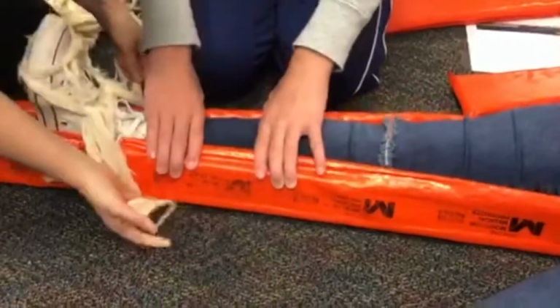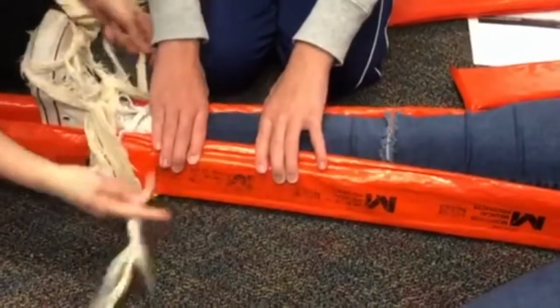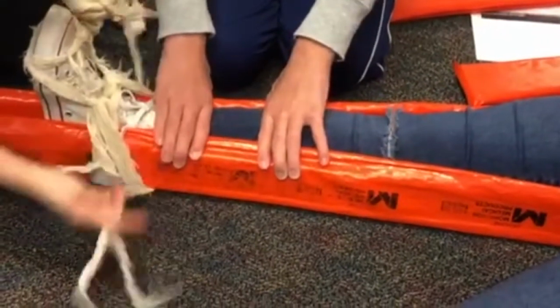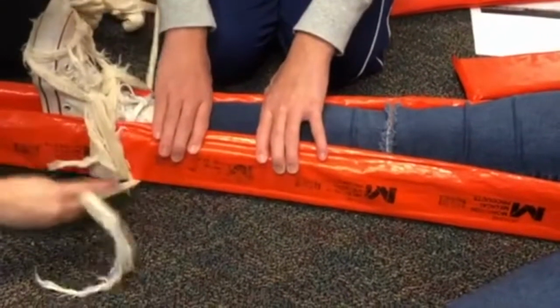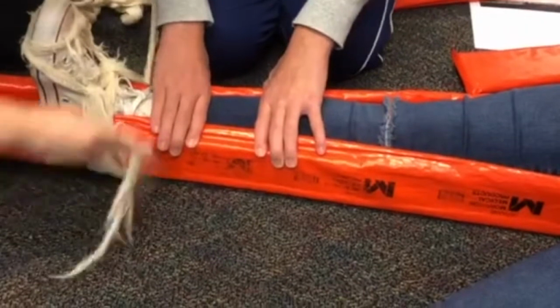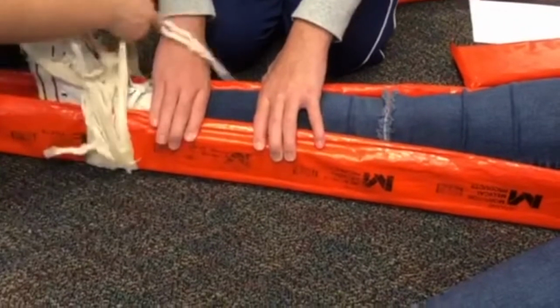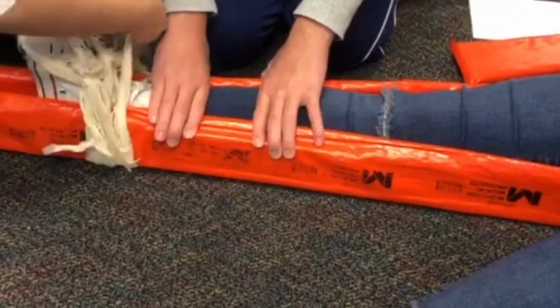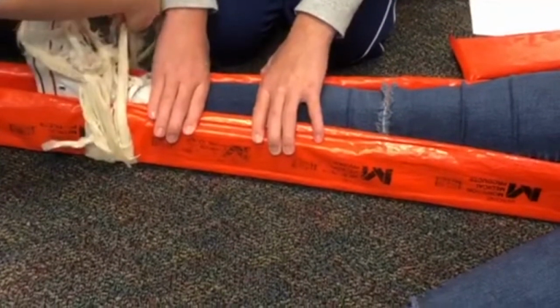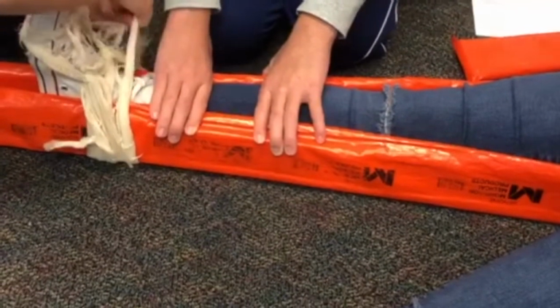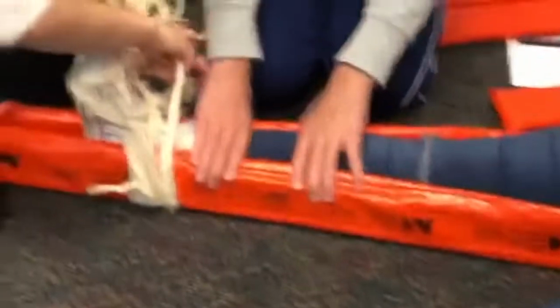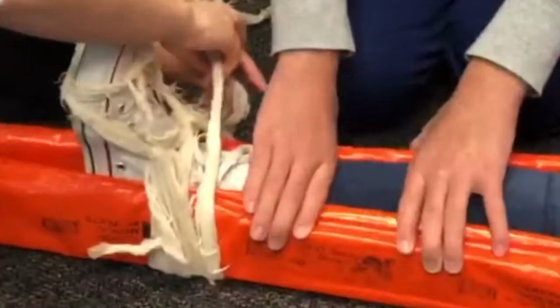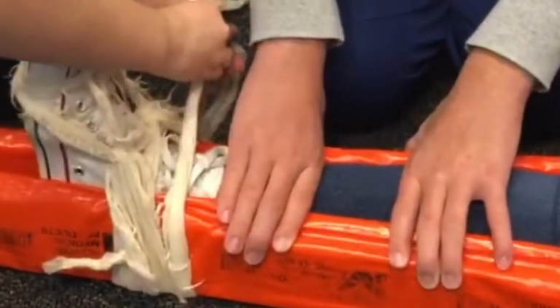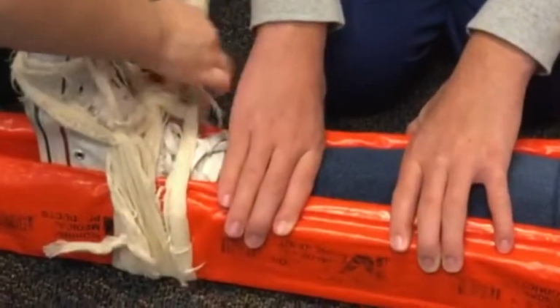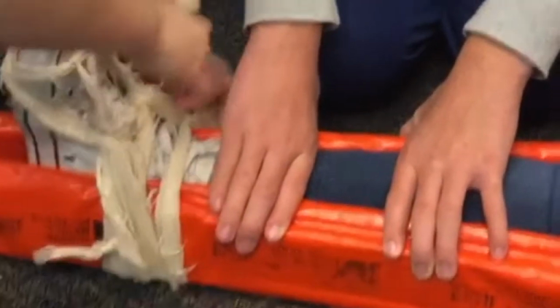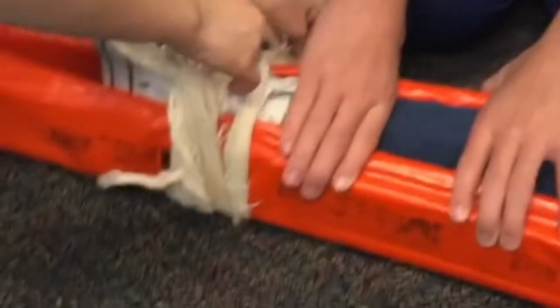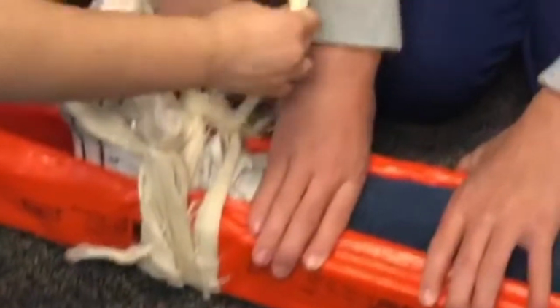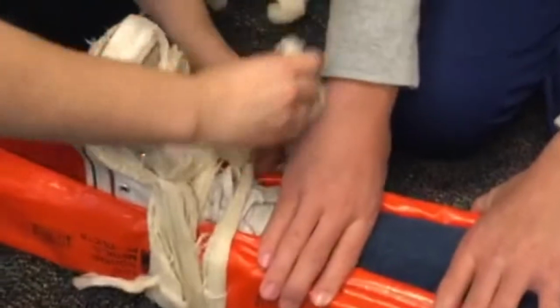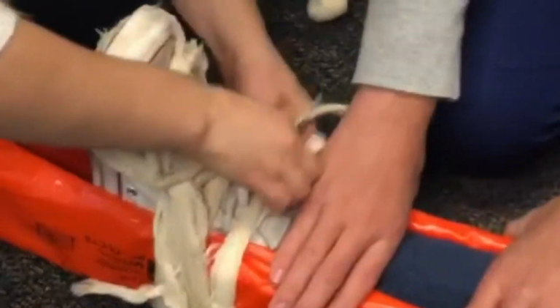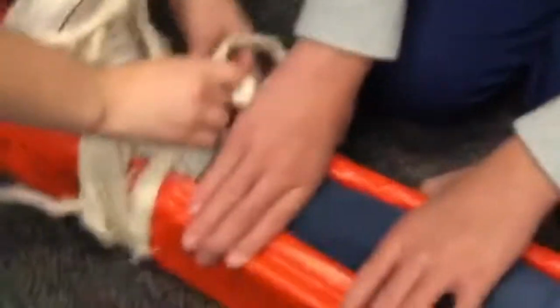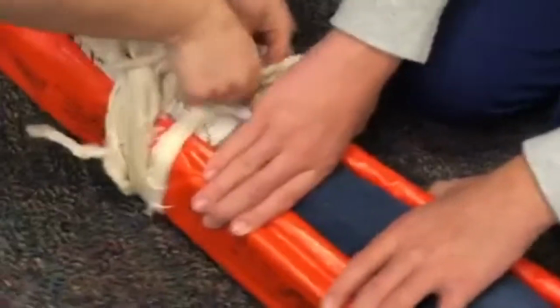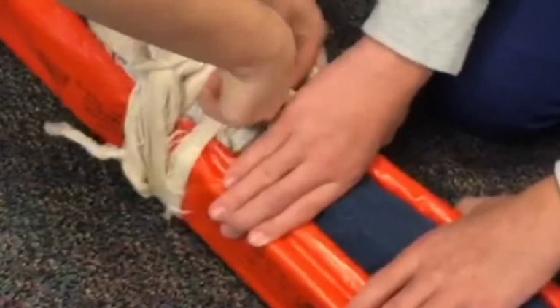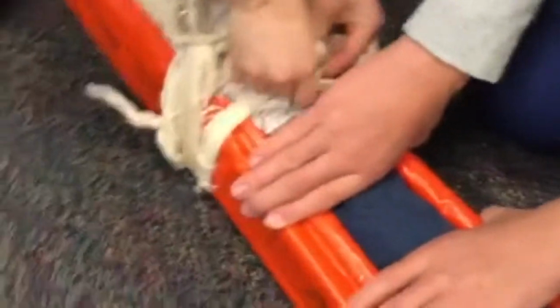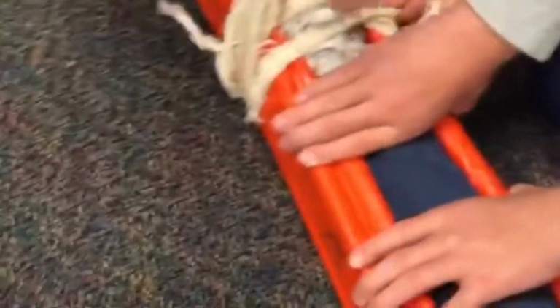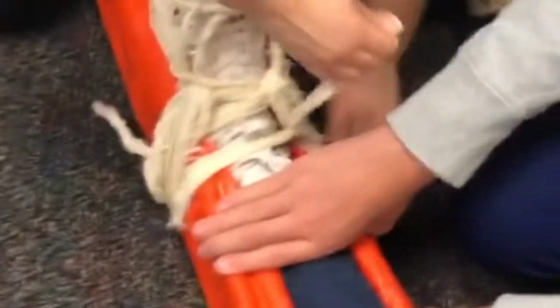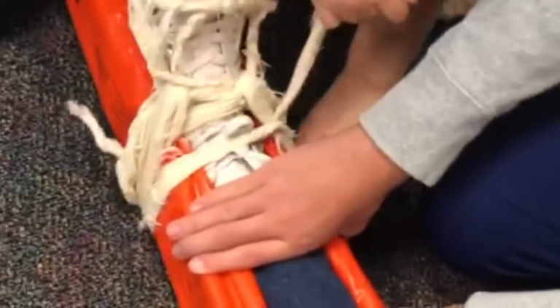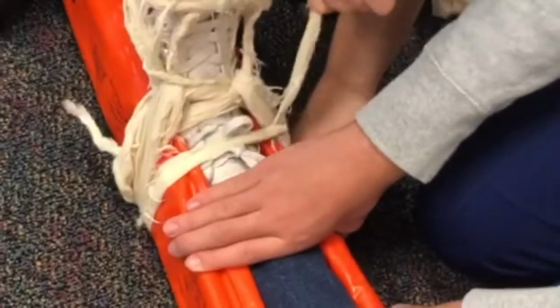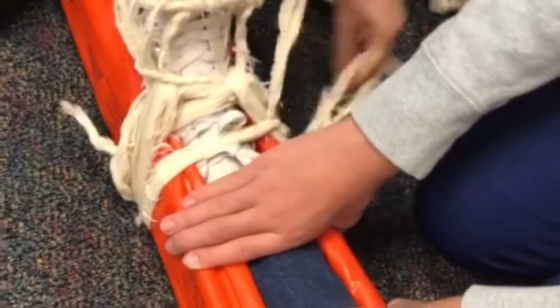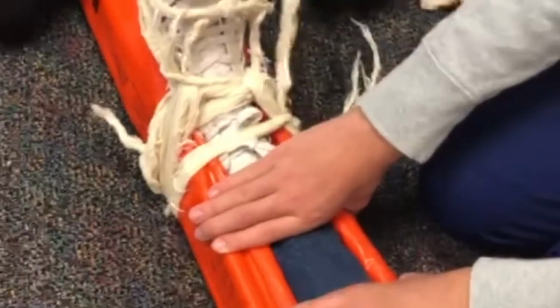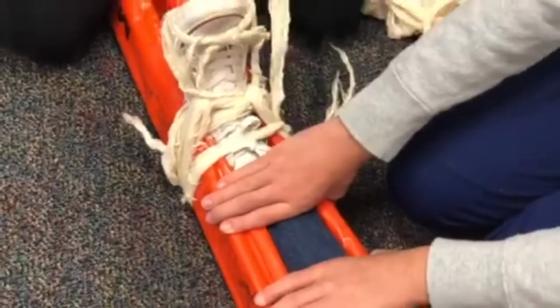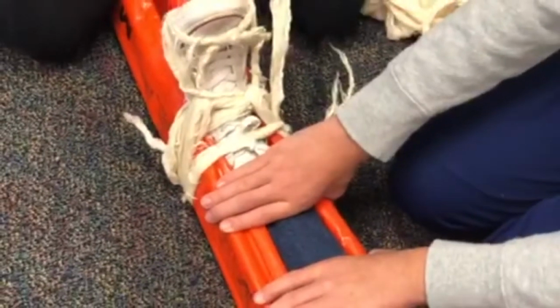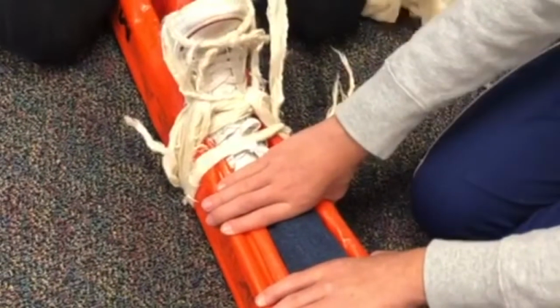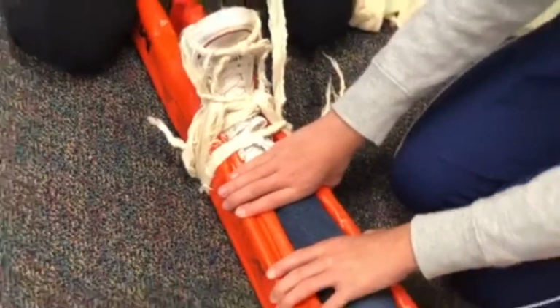And then make a knot on the side — knot on top of the thing, or whatever you call it. And it's obviously a surgeon's knot.